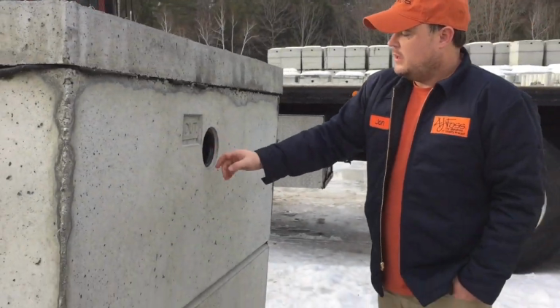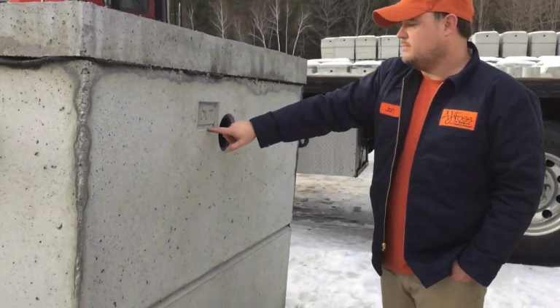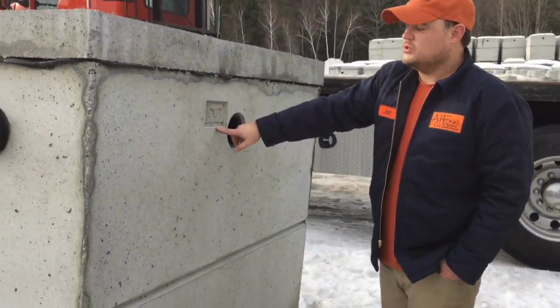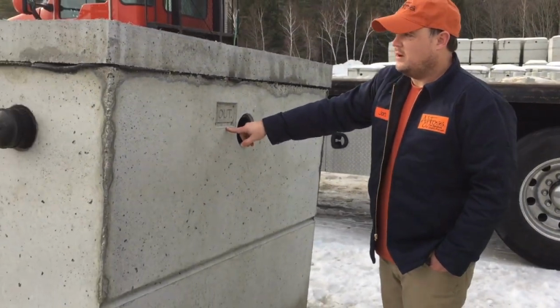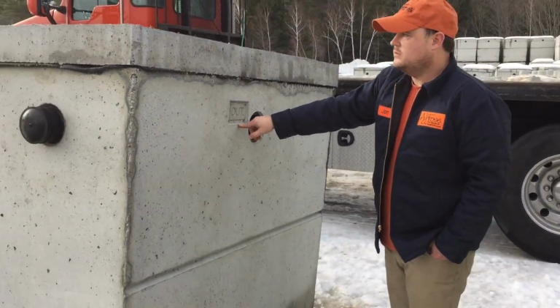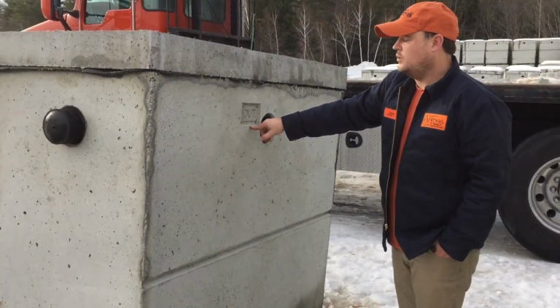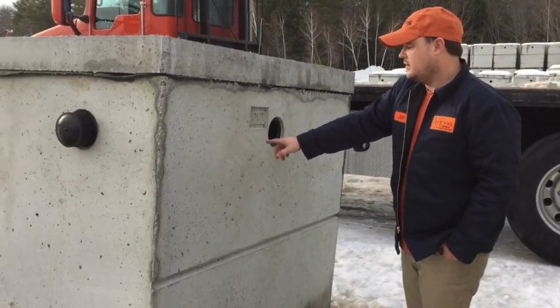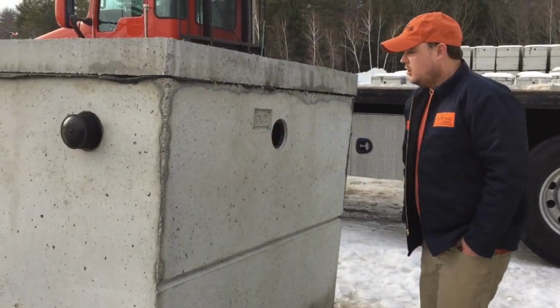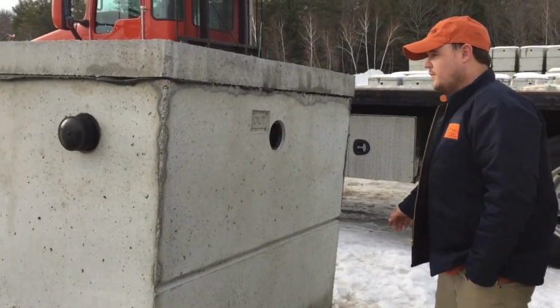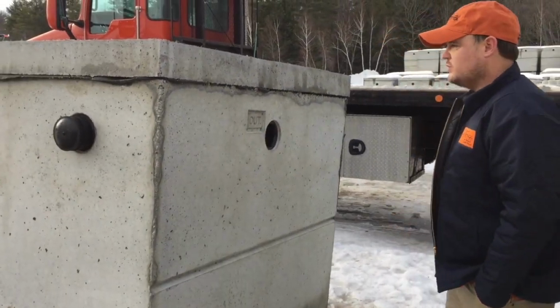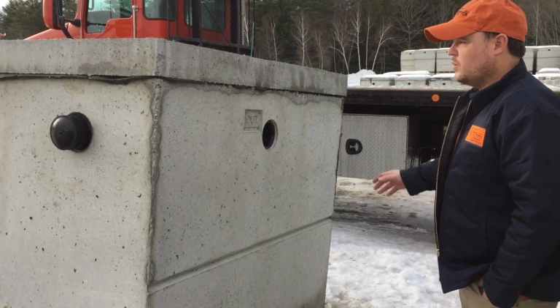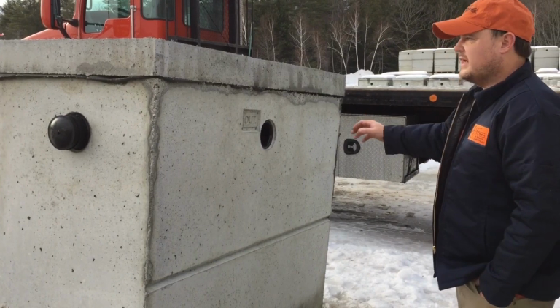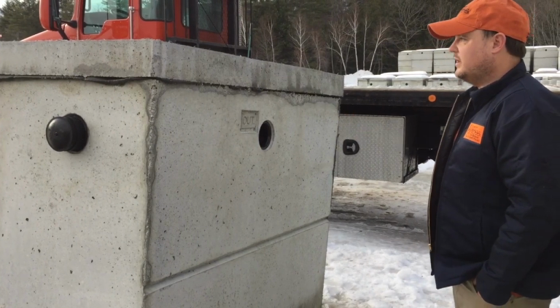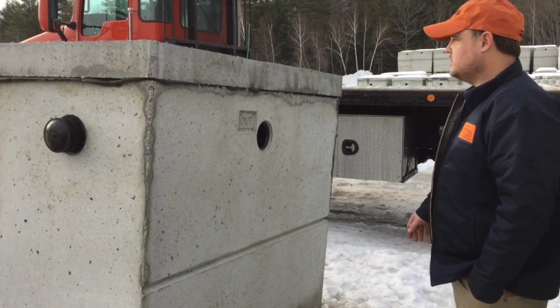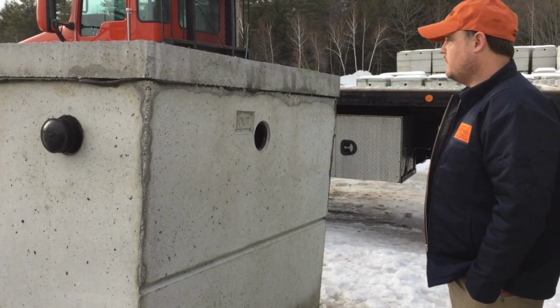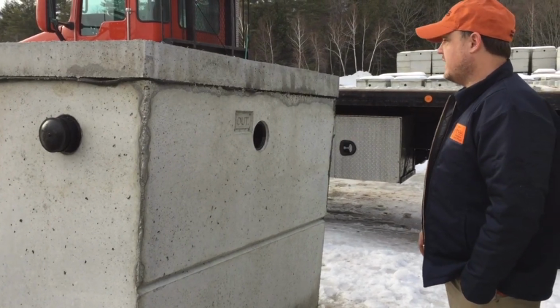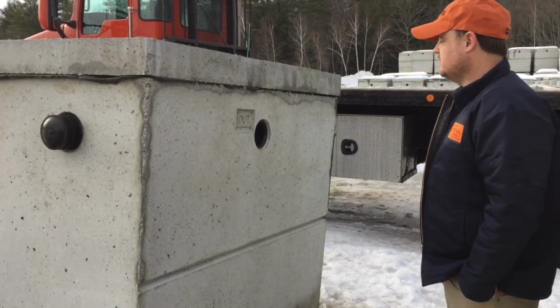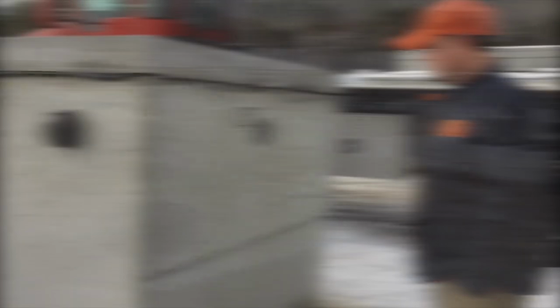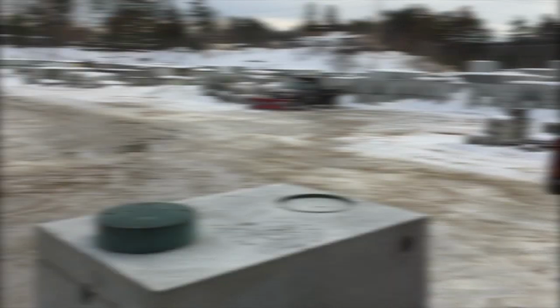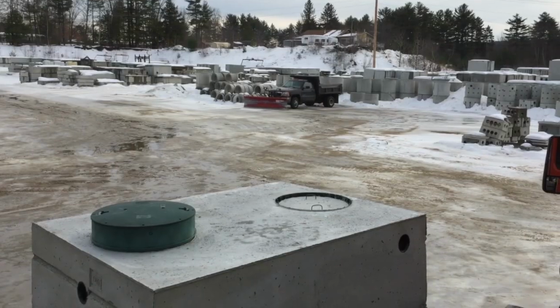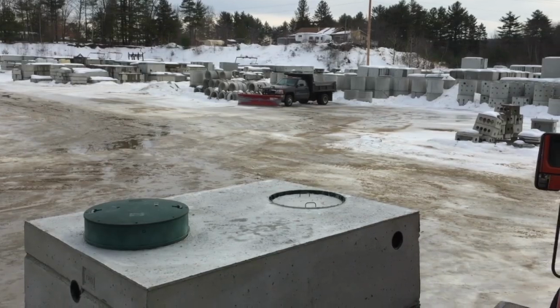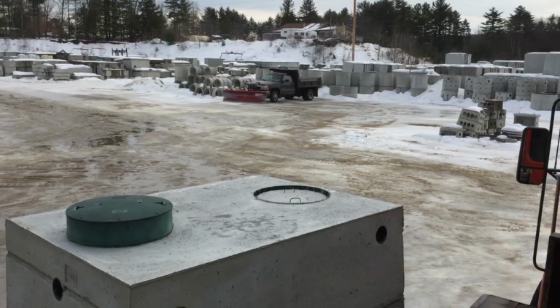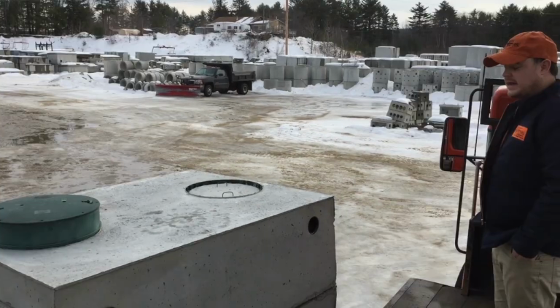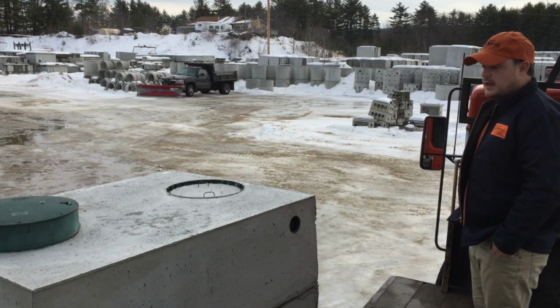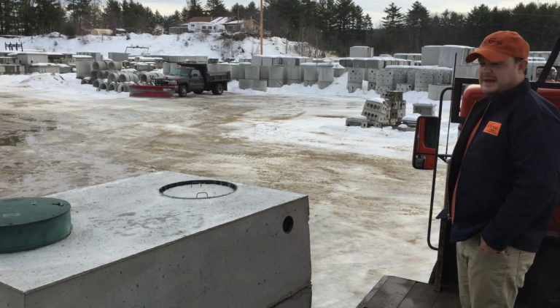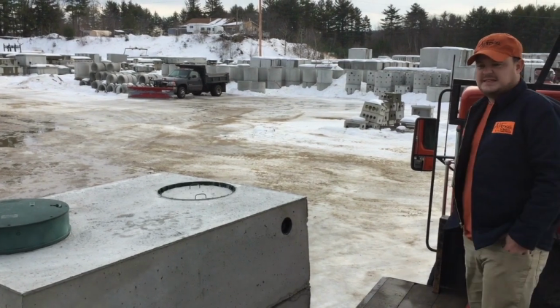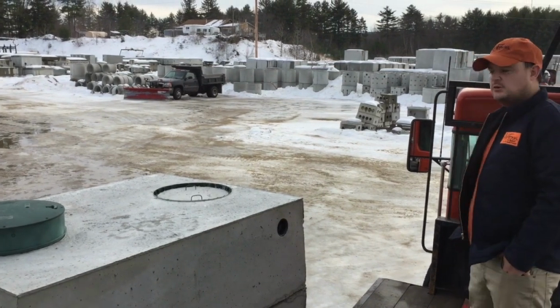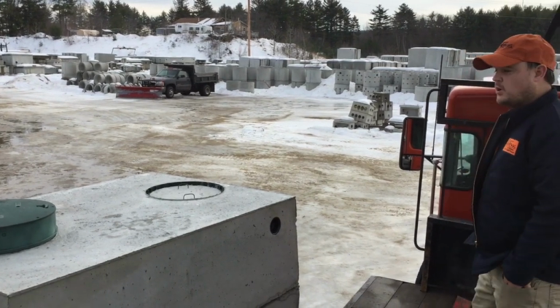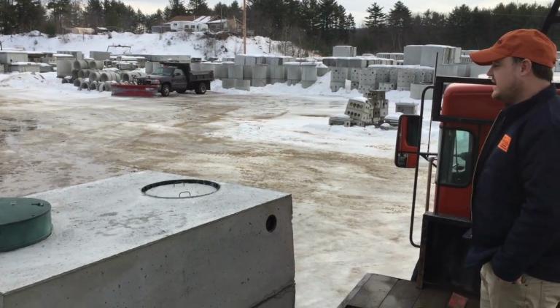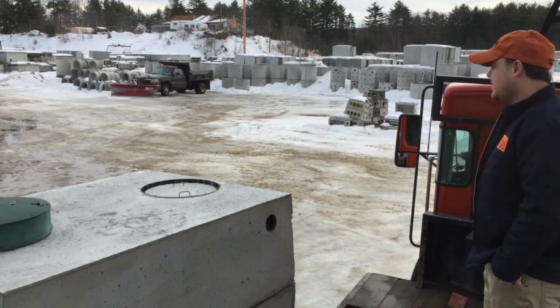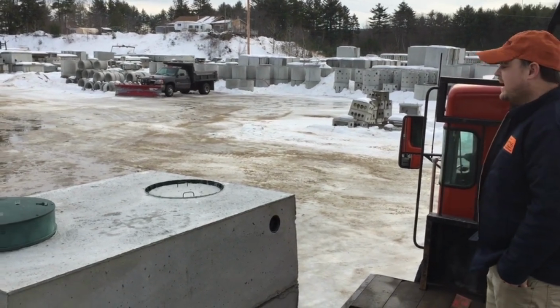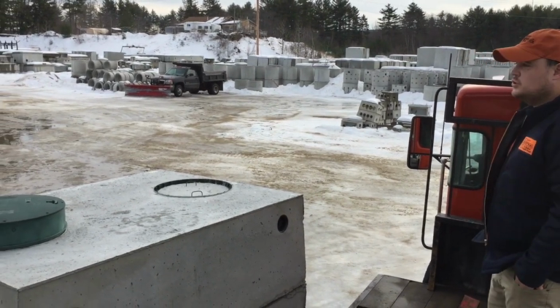On this side you can see there's our end outlet, and it's marked as well, so all of our customers know where the inlet and outlet is on all of our tanks.